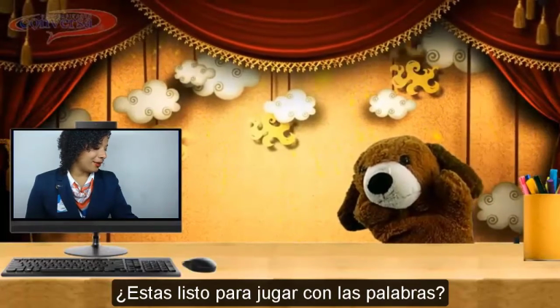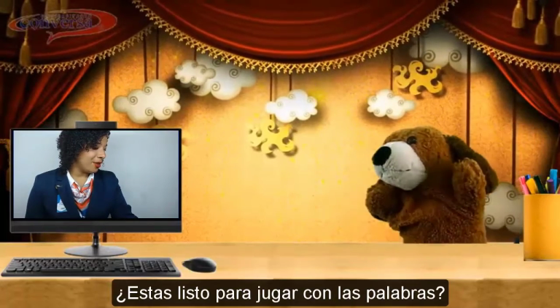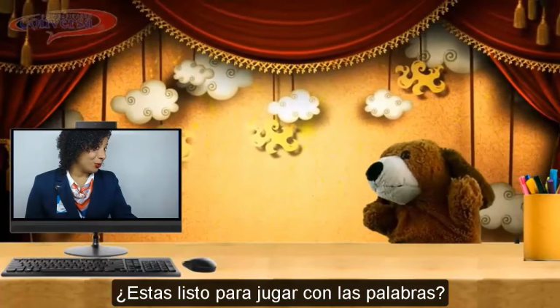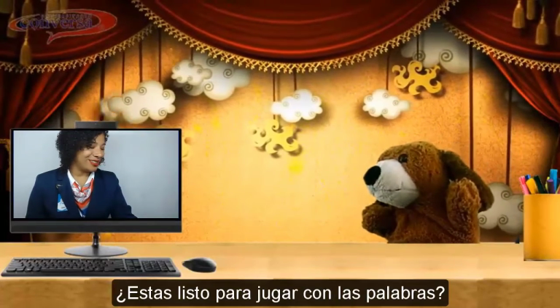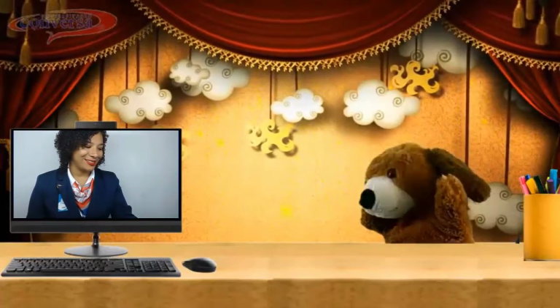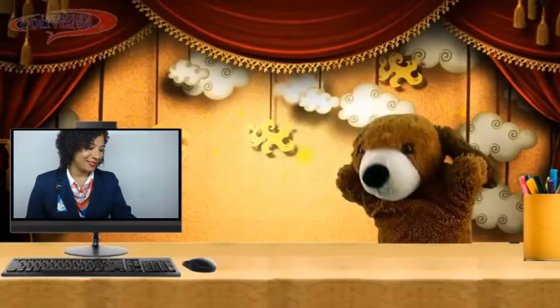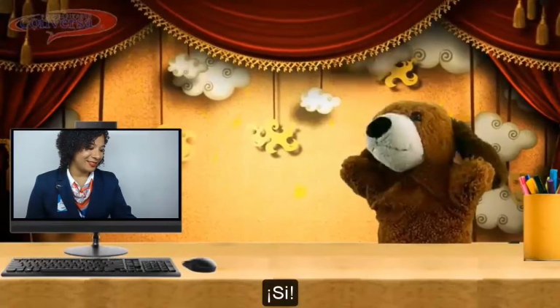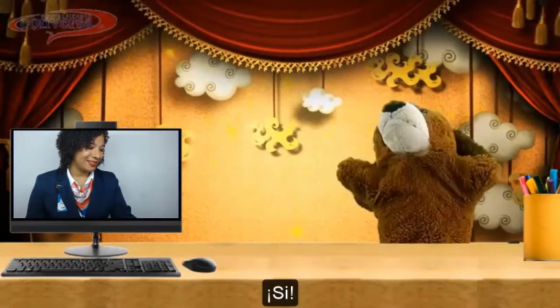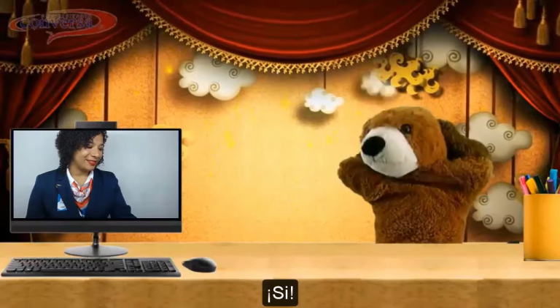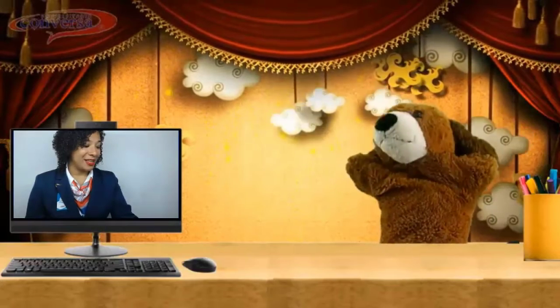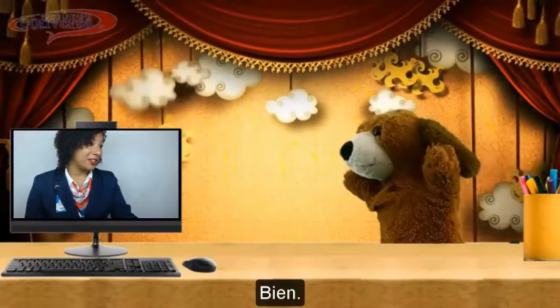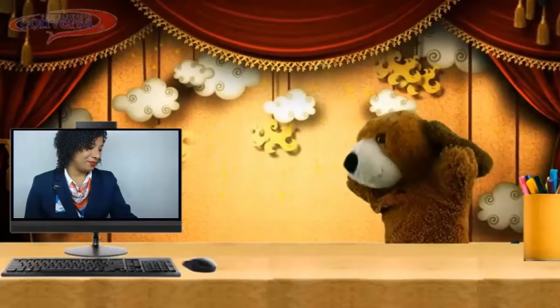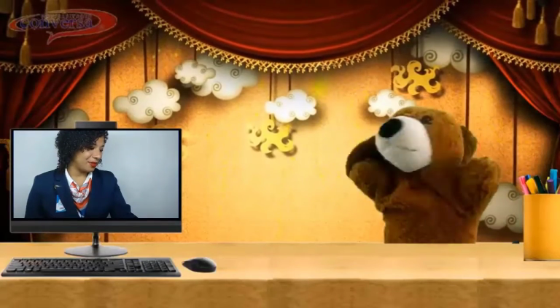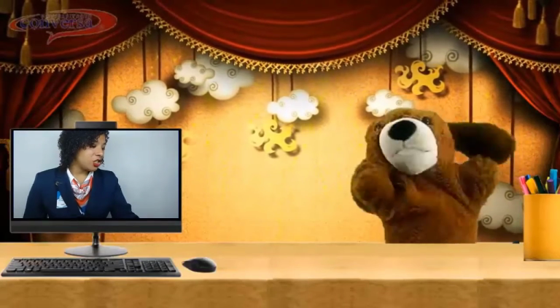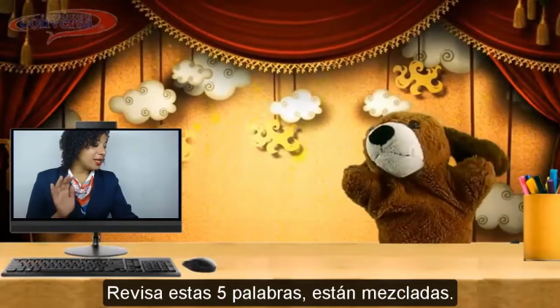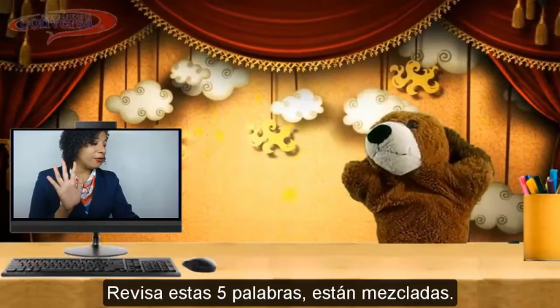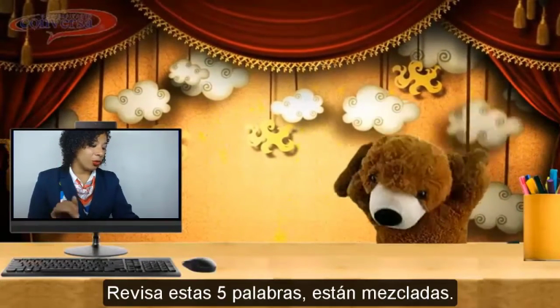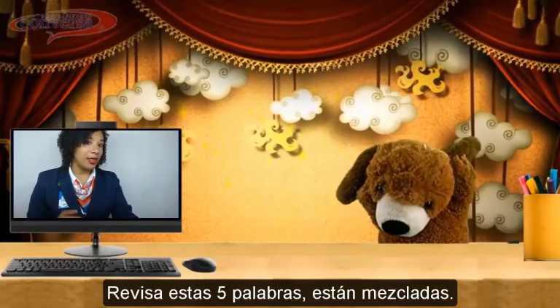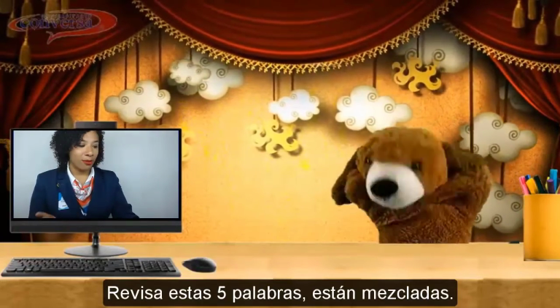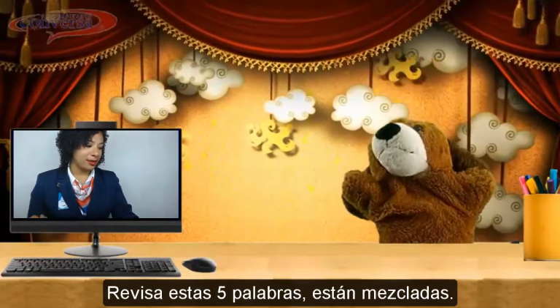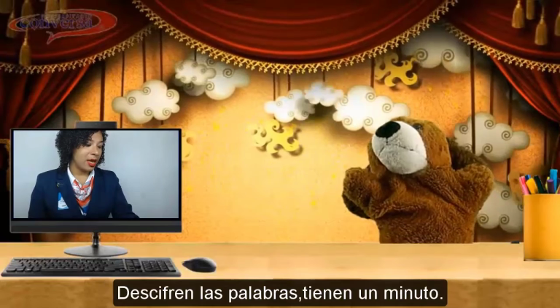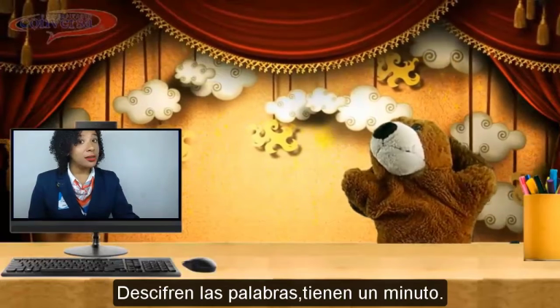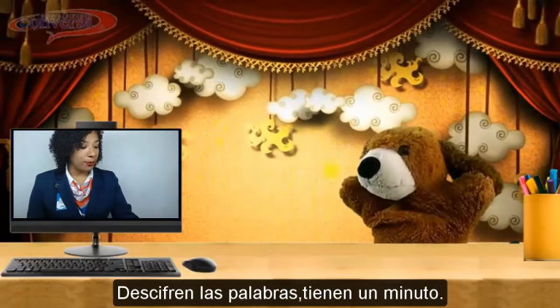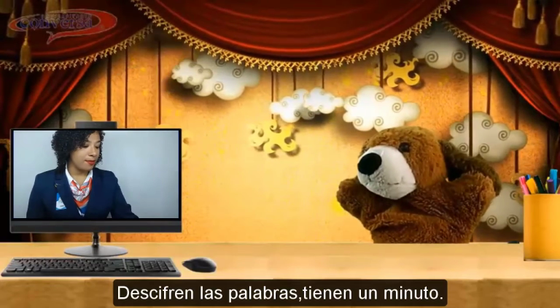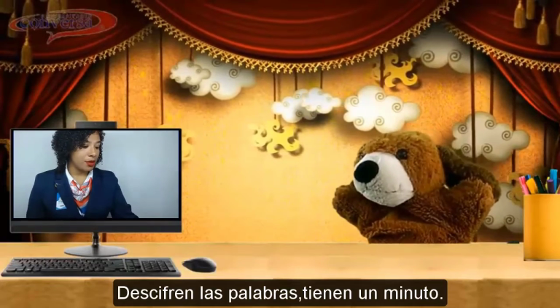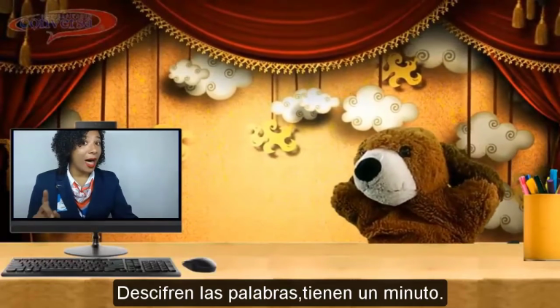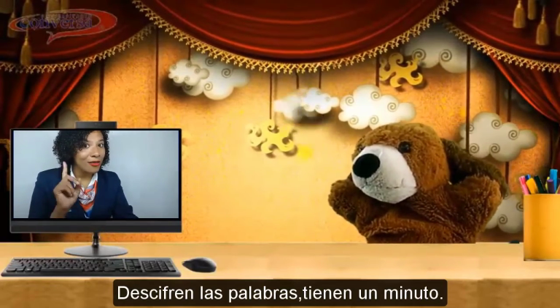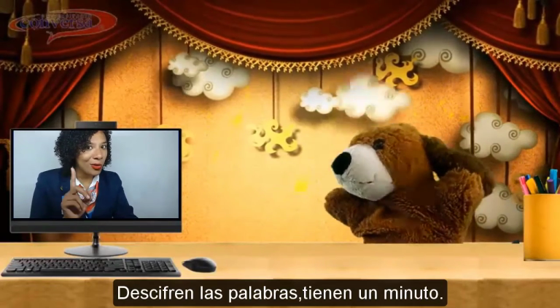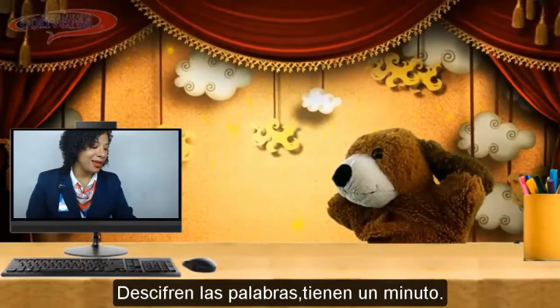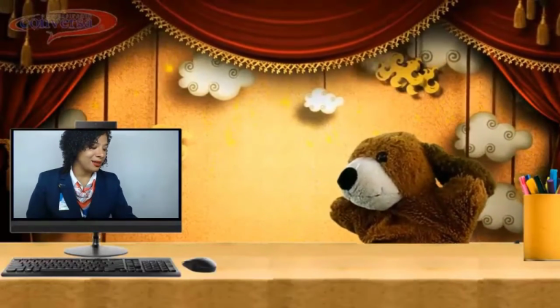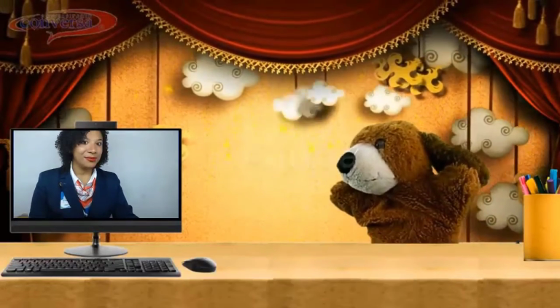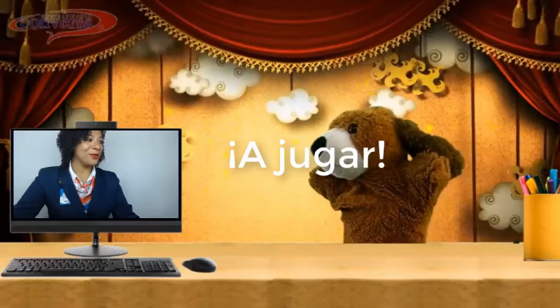Yes! Good. Check these five words — they are mixed. Unscramble them. You have one minute. Let's go!